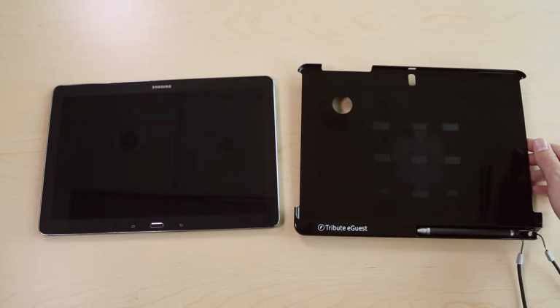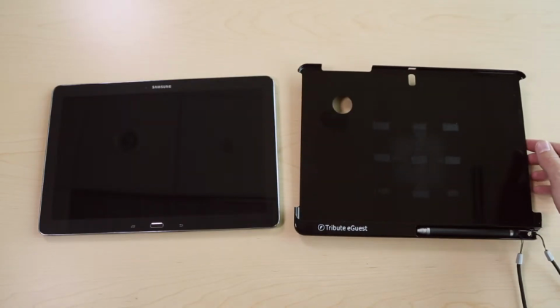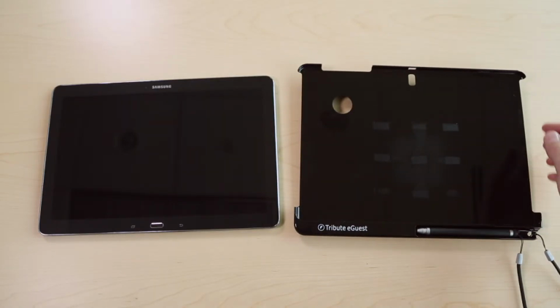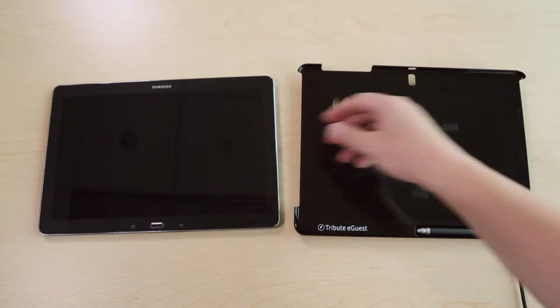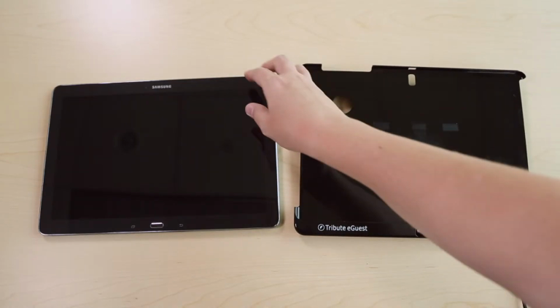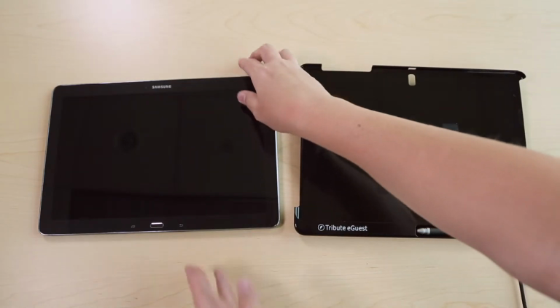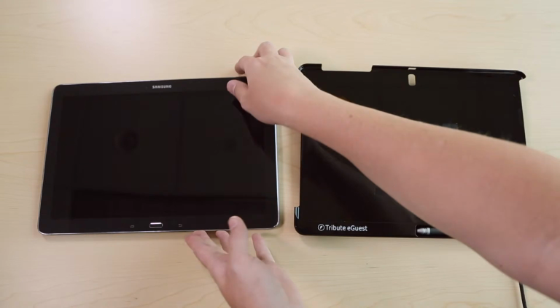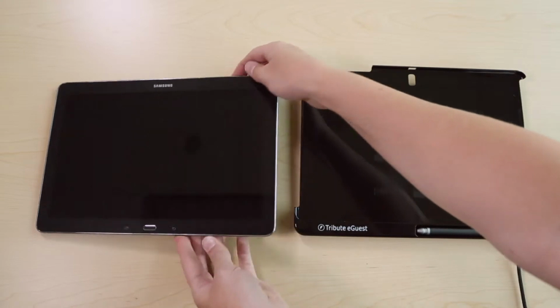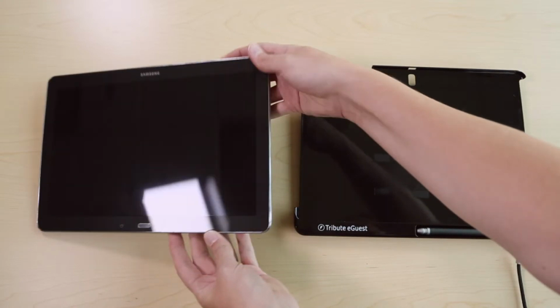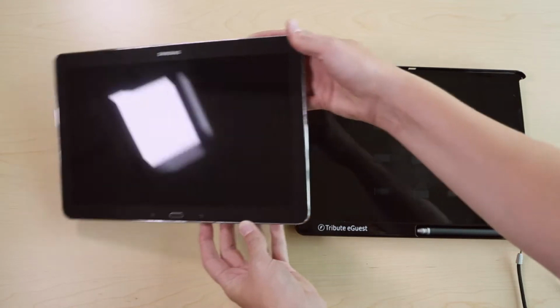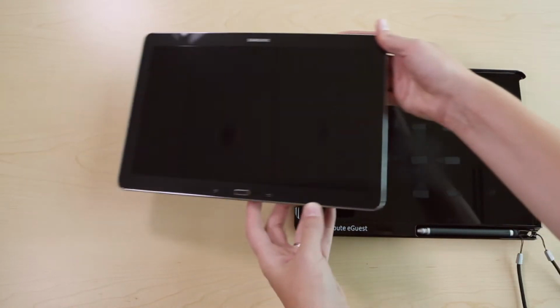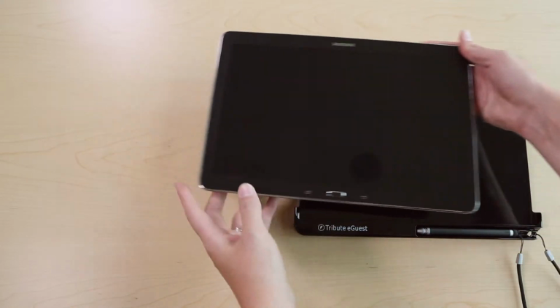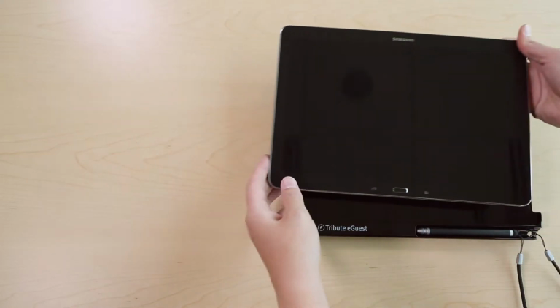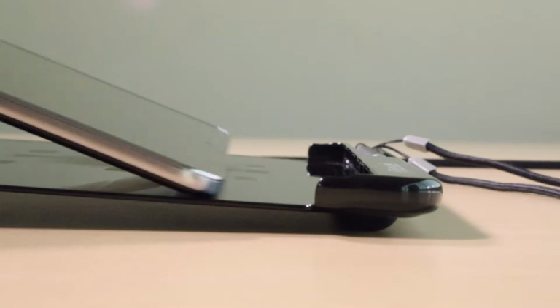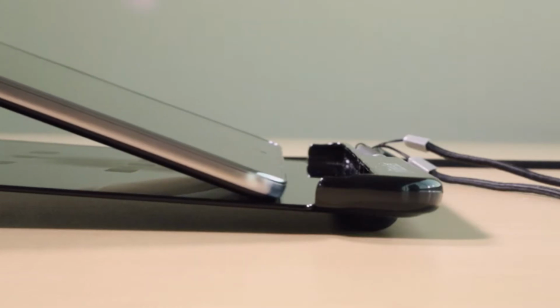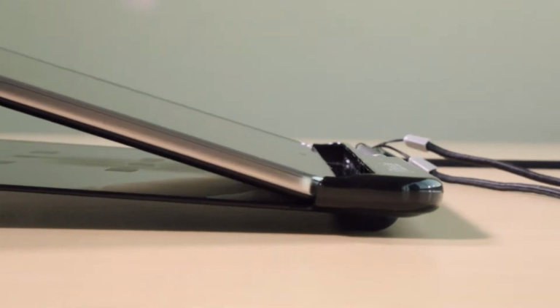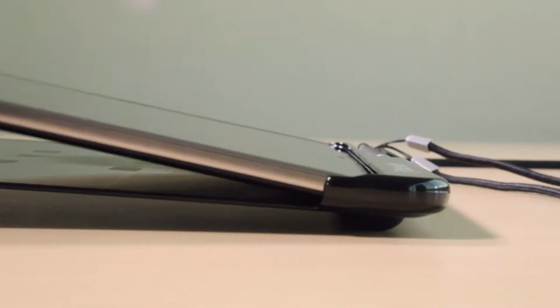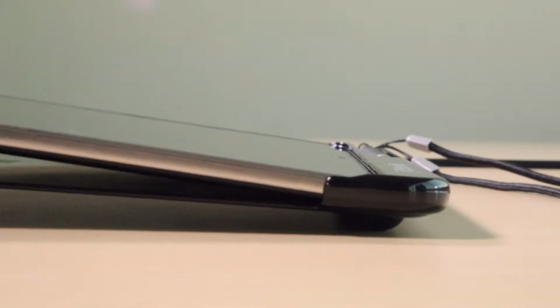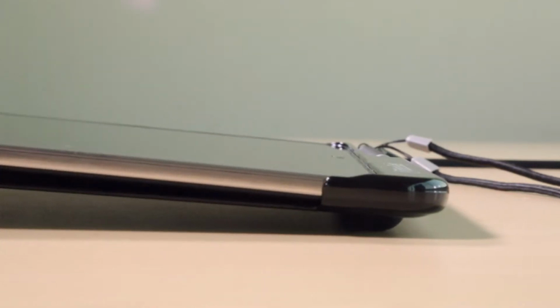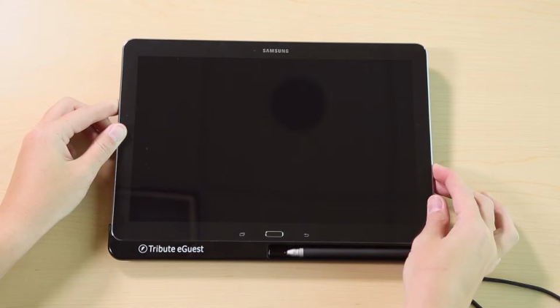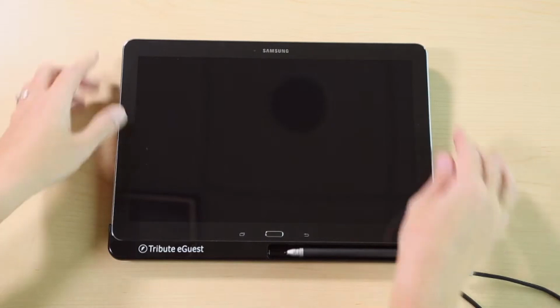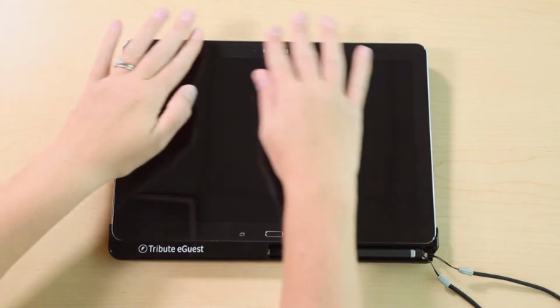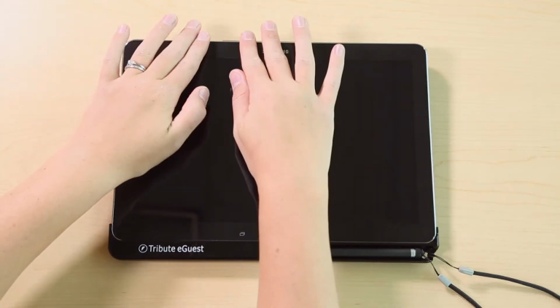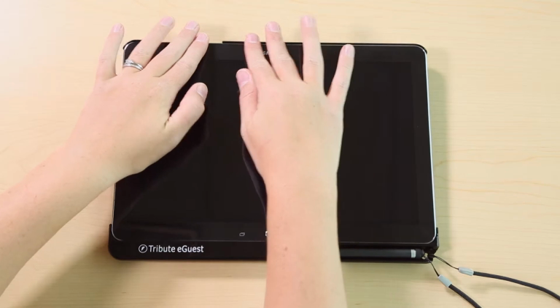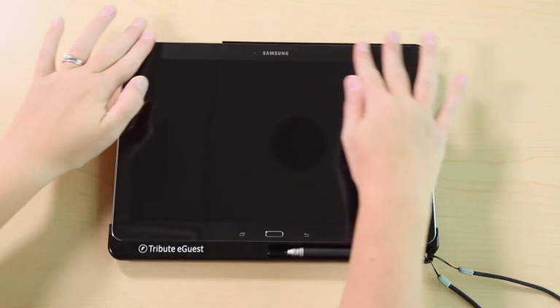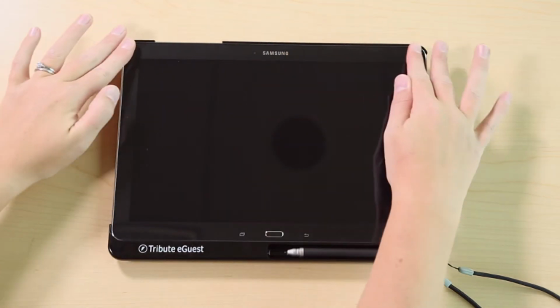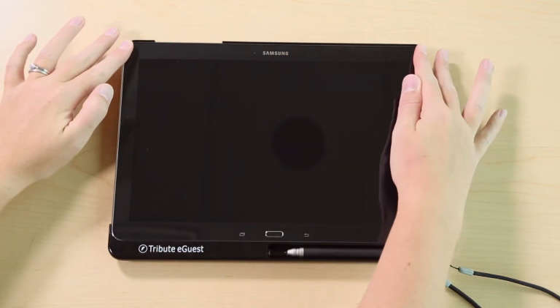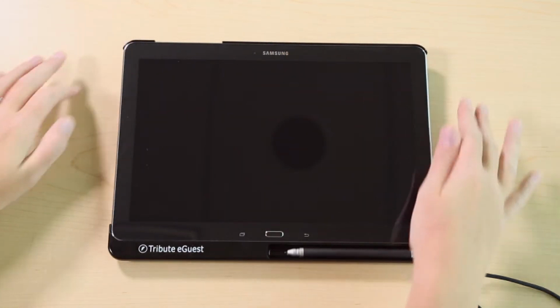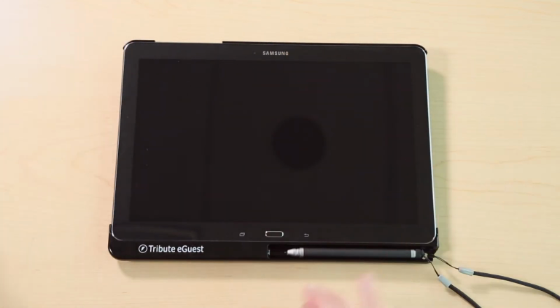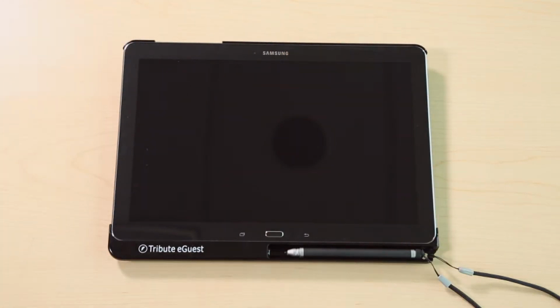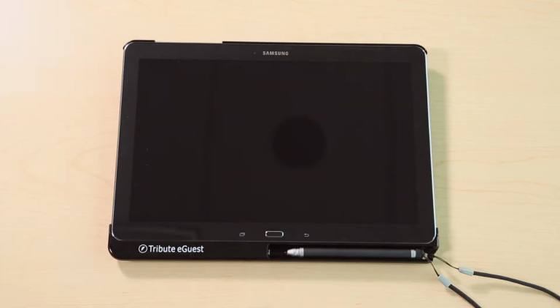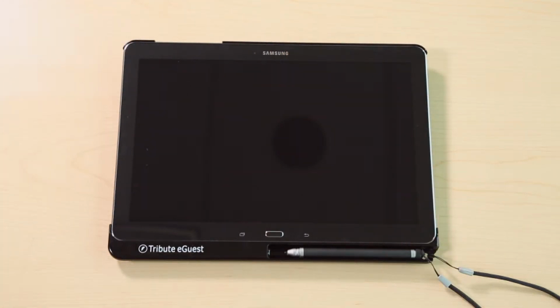To put your Tribute eGuest in the case, slide the bottom of the tablet in first, then lay it down into the case pressing evenly along the top until it fully snaps into place.